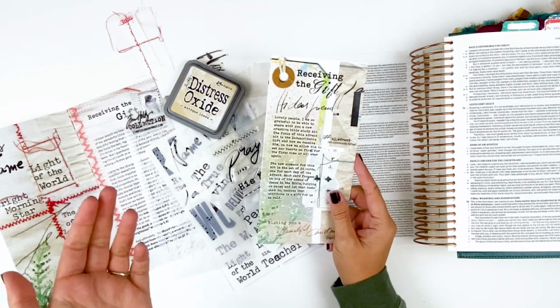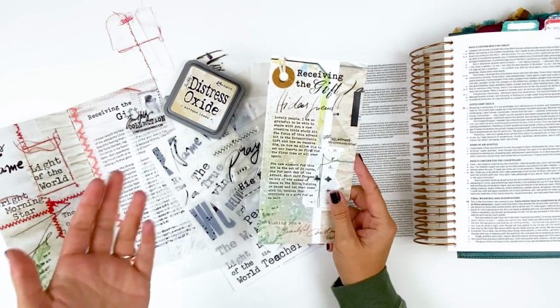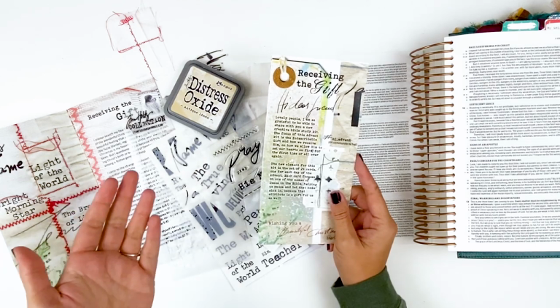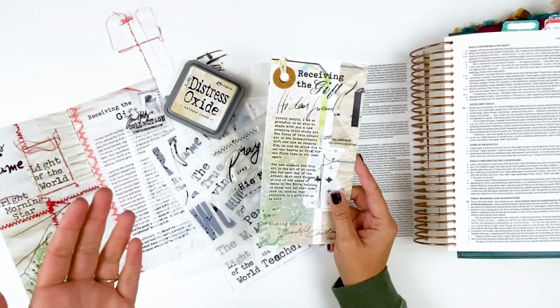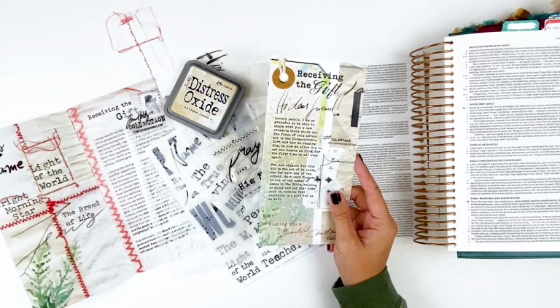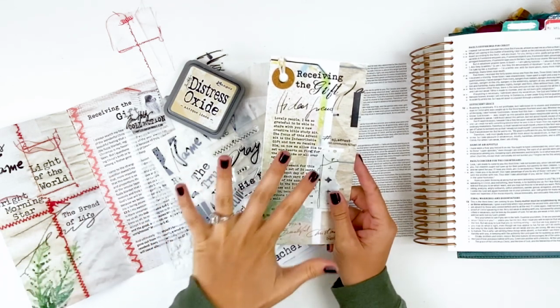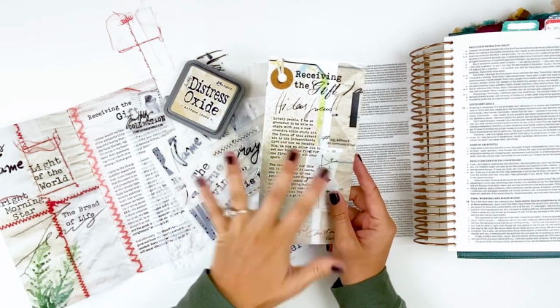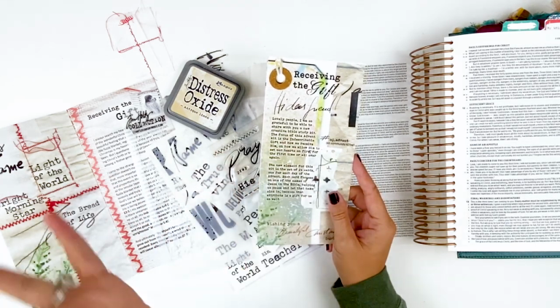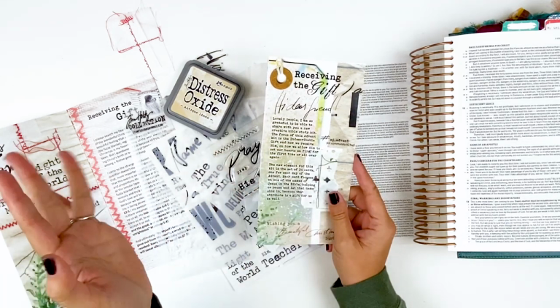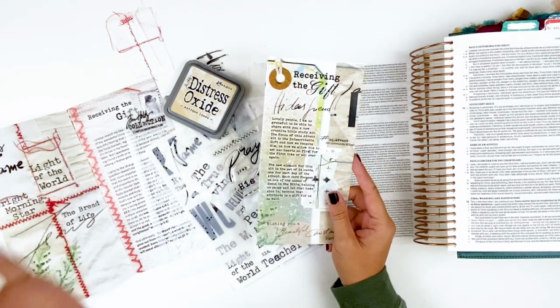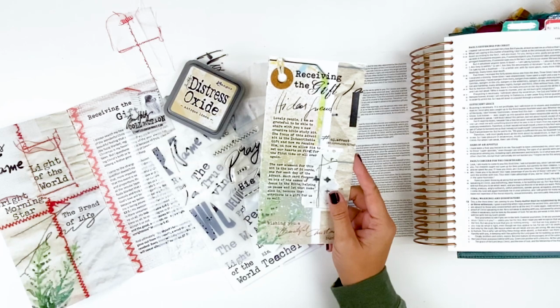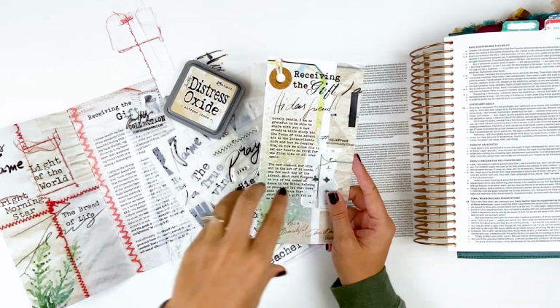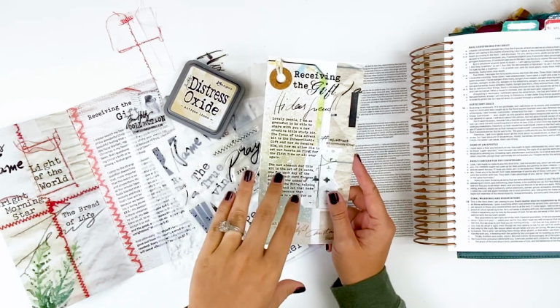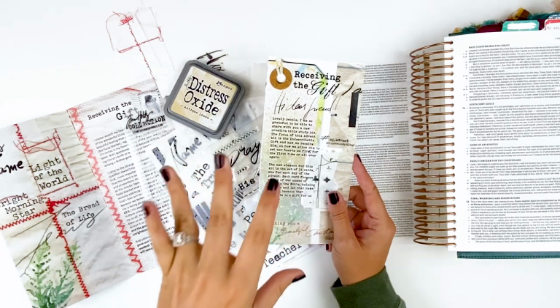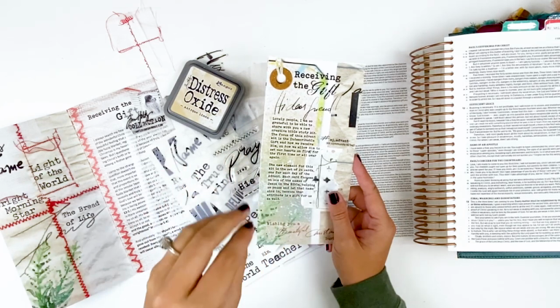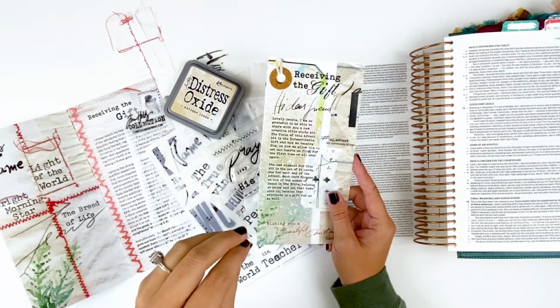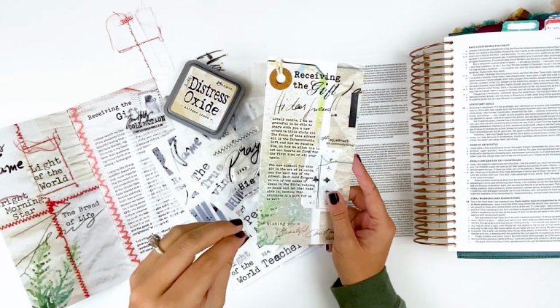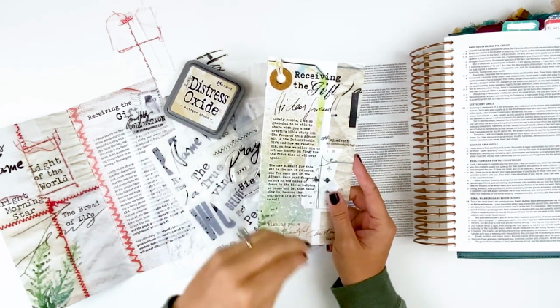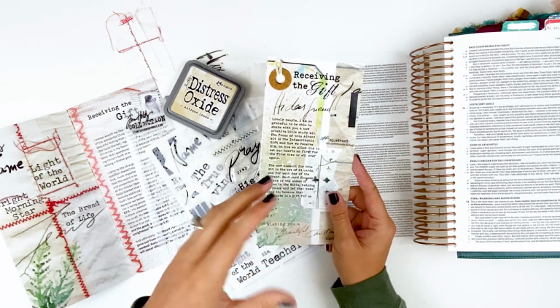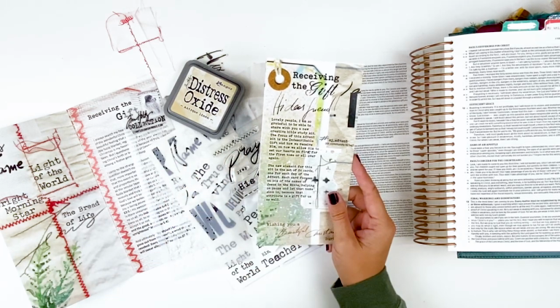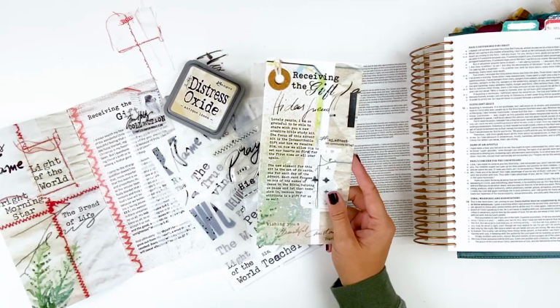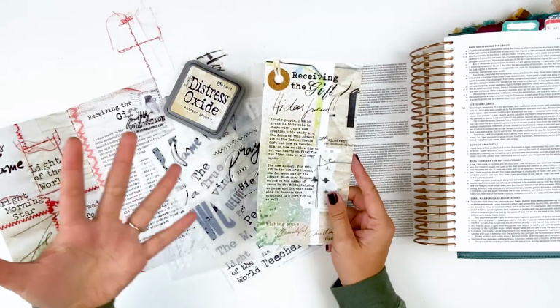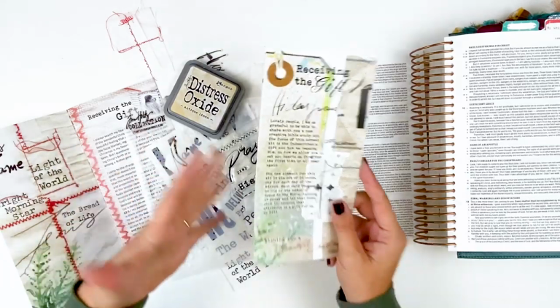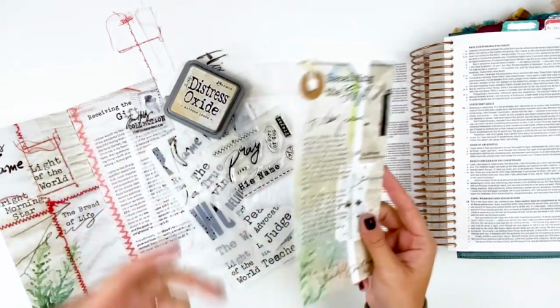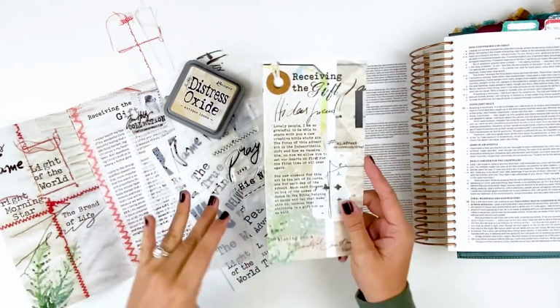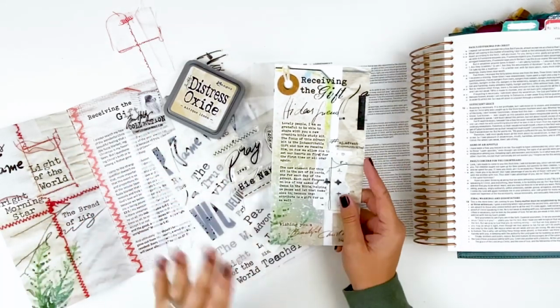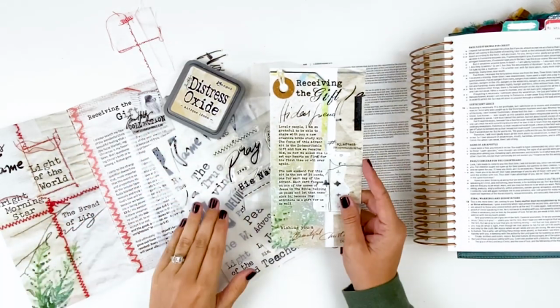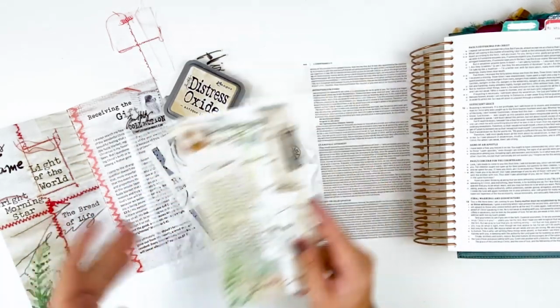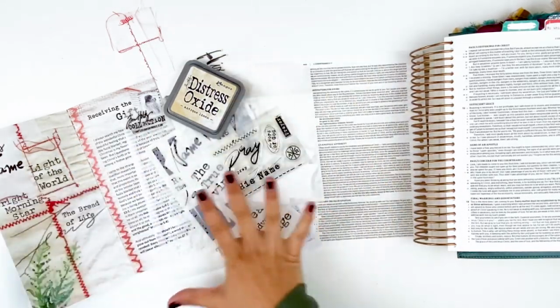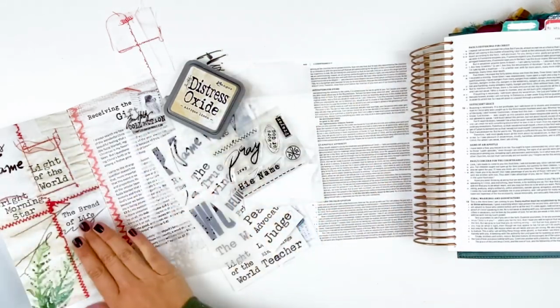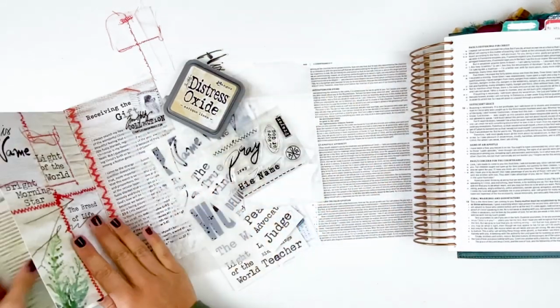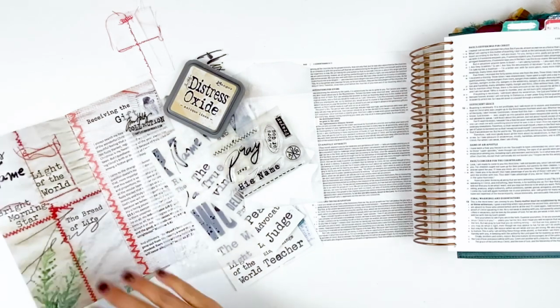You have a couple of different options with her kits. You have the physical version or the digital version. If you purchase the physical version, you do get a coupon code for 50% off of the digital version. That way you can get some extra printables and things like that. I have here the physical kit.